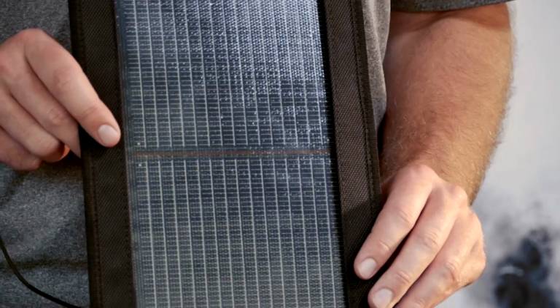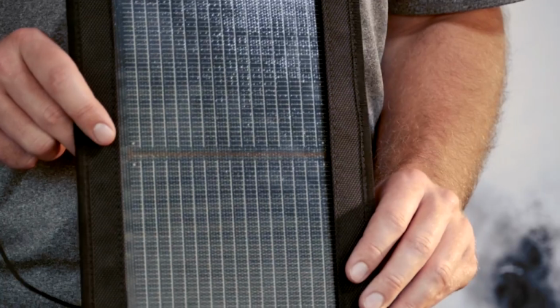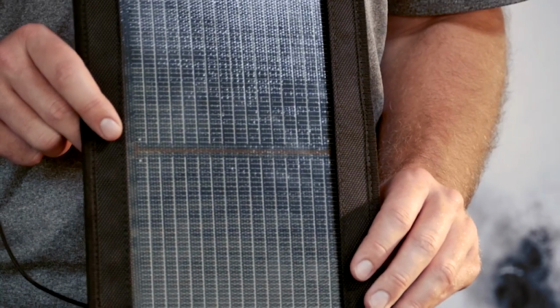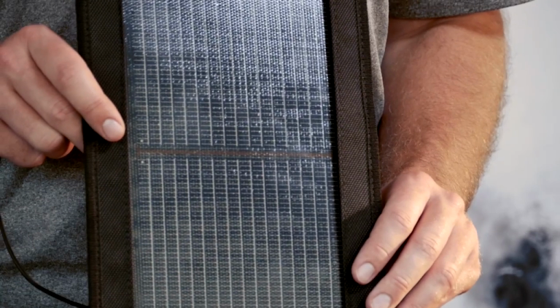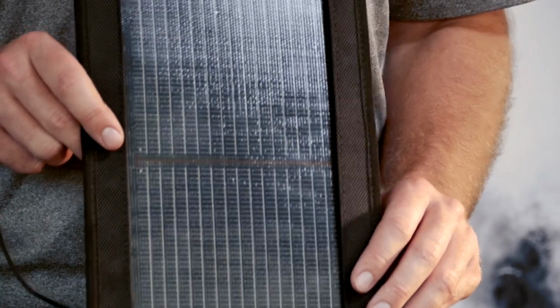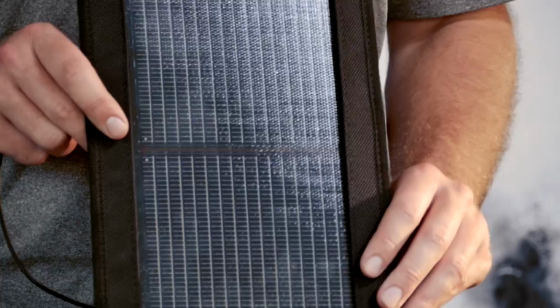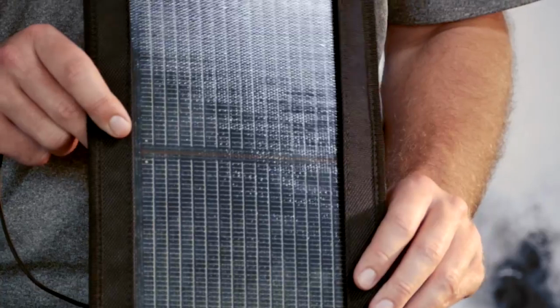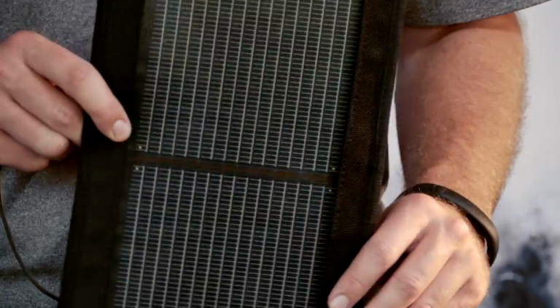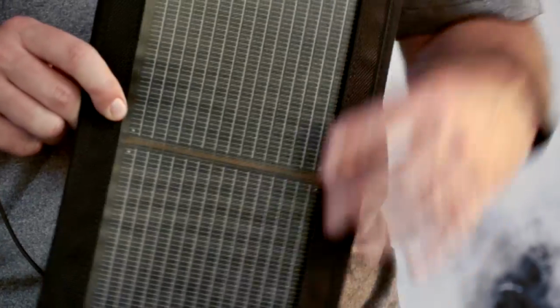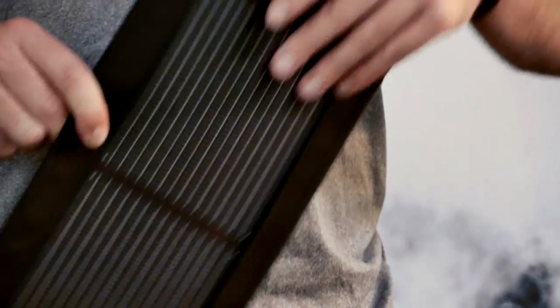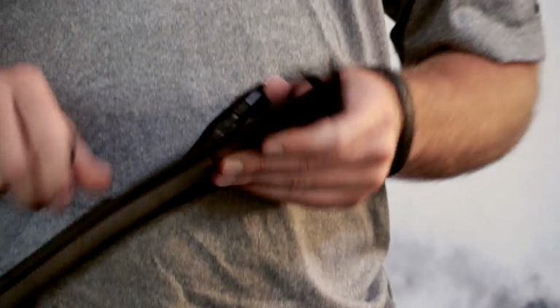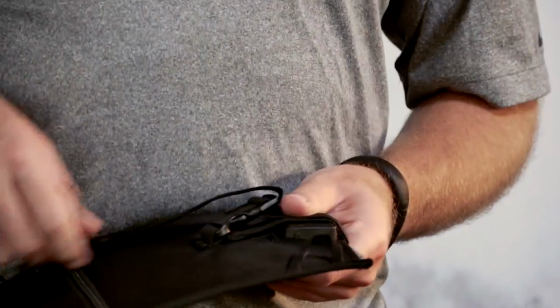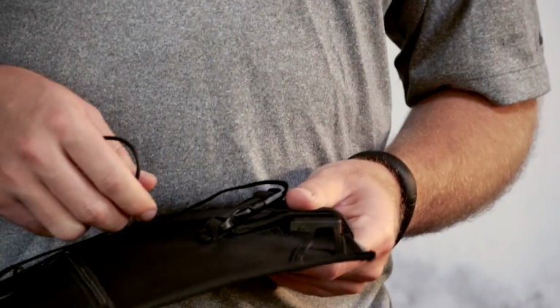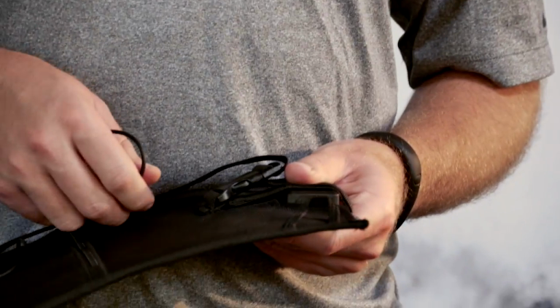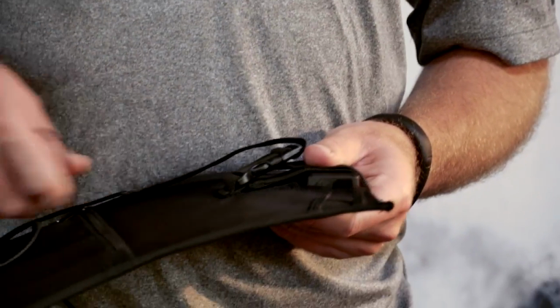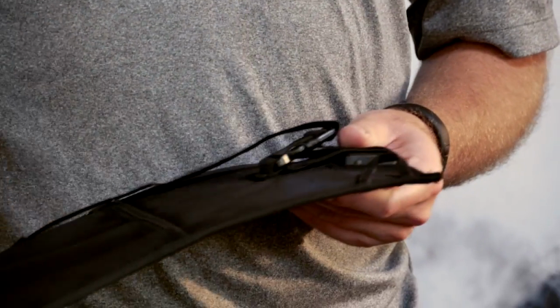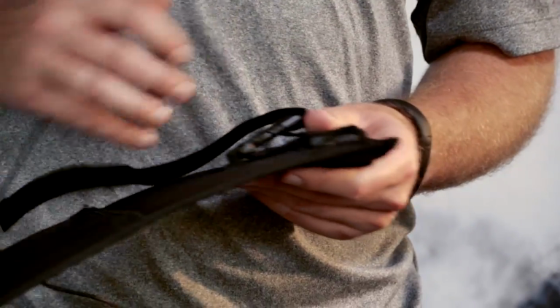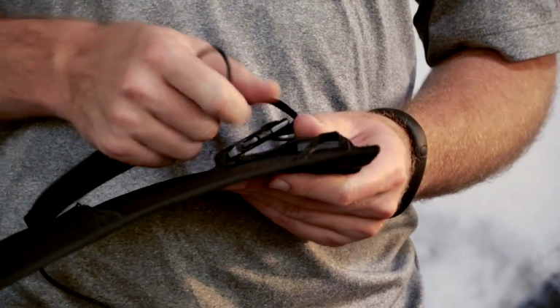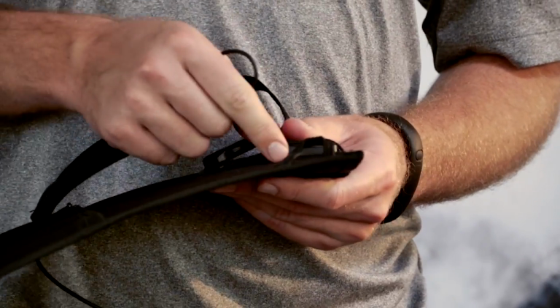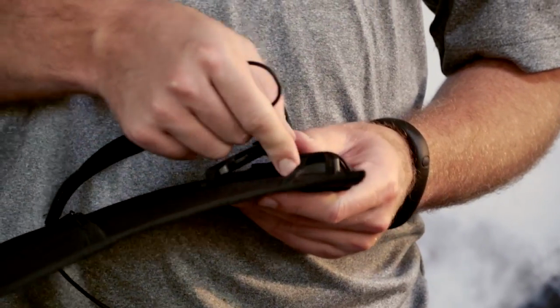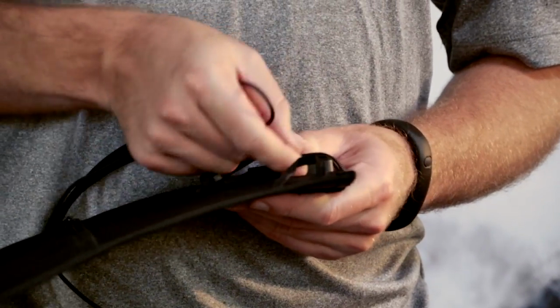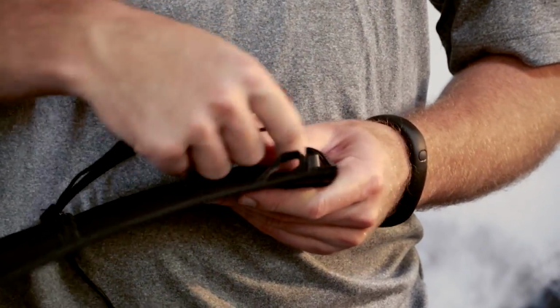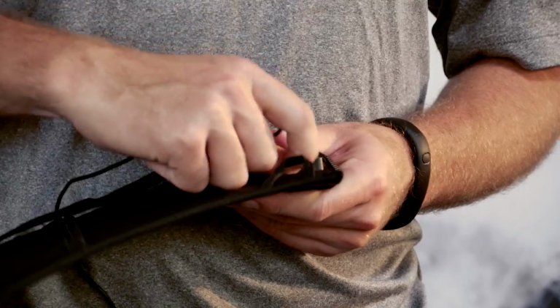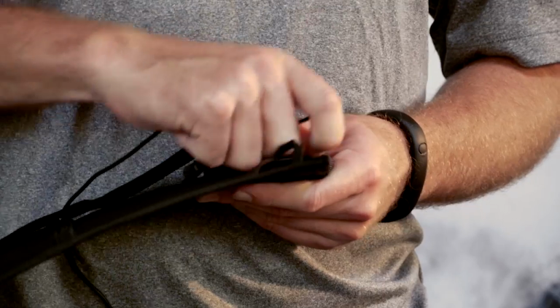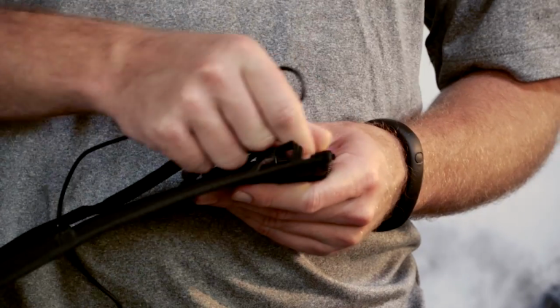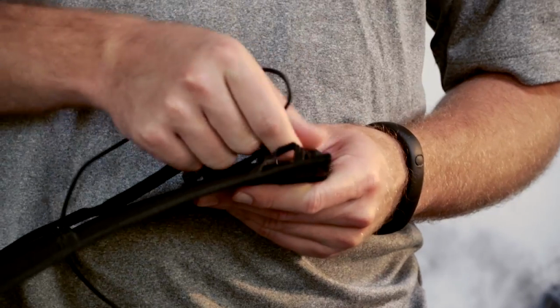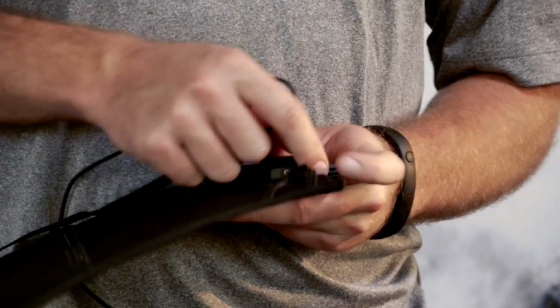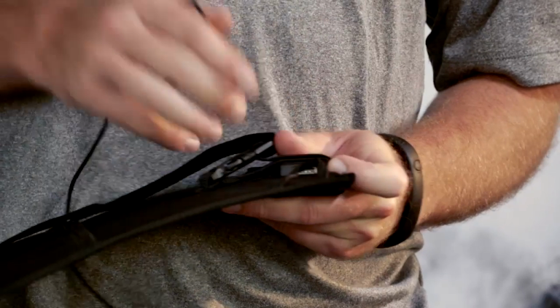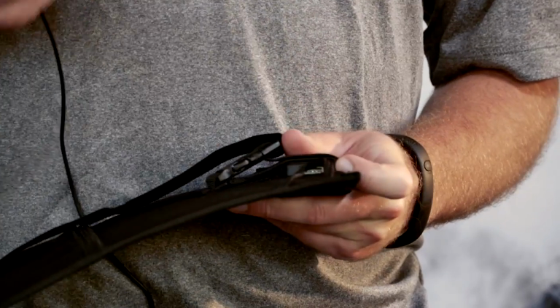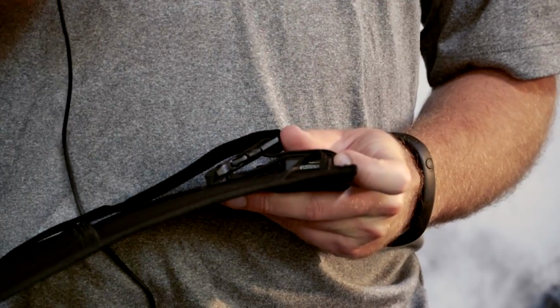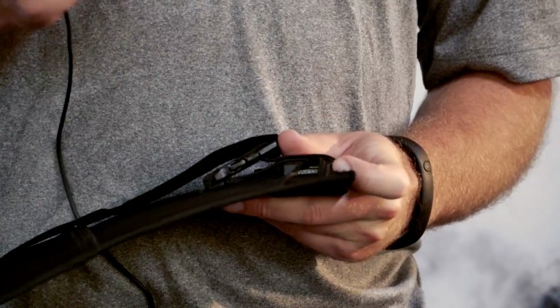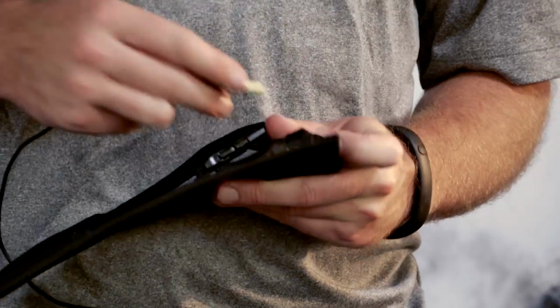Let me show you how the solar panel works. On the back of the solar panel is a small USB port — that's how you charge your devices. All I do is remove this rubber stopper and plug in whatever device I want to charge.